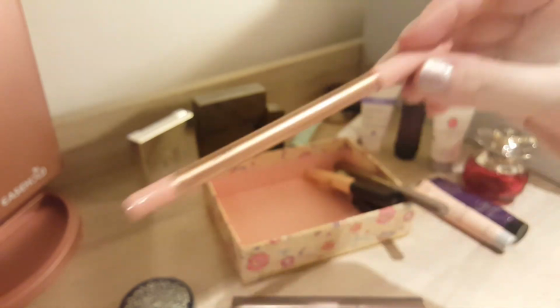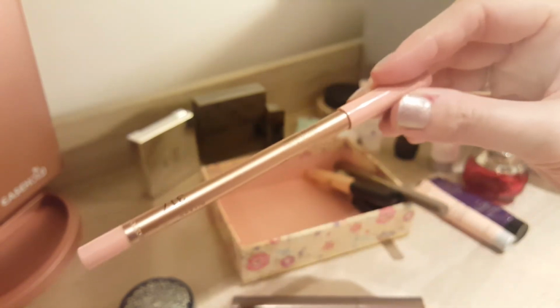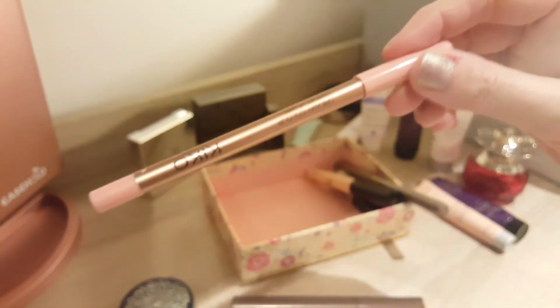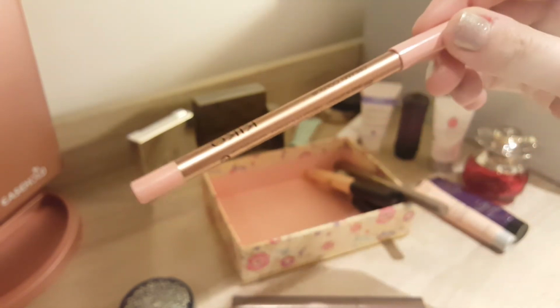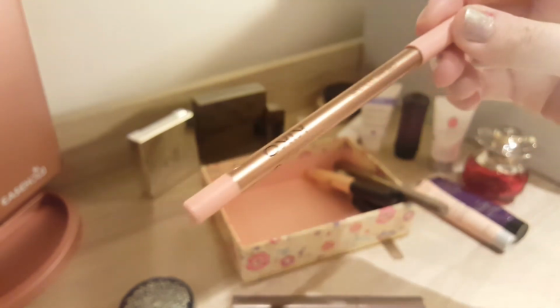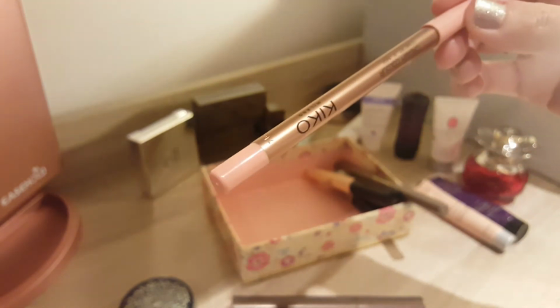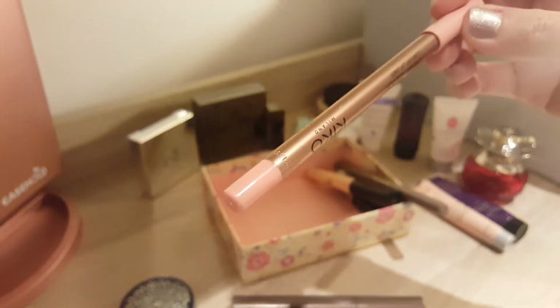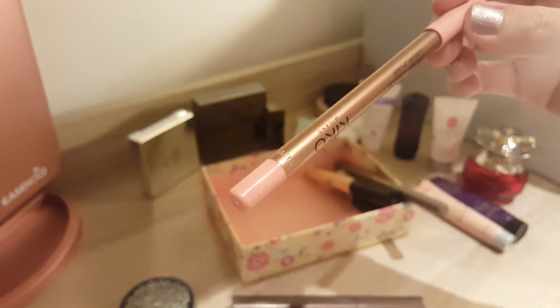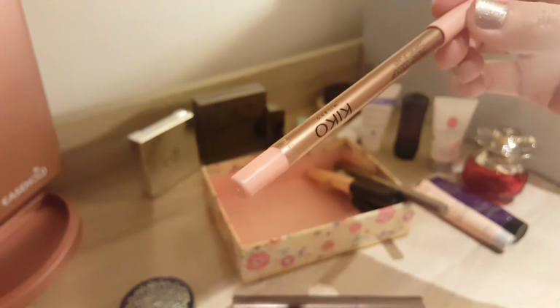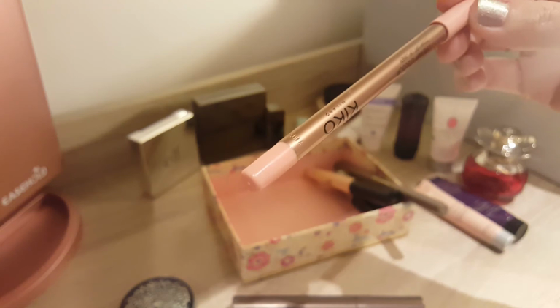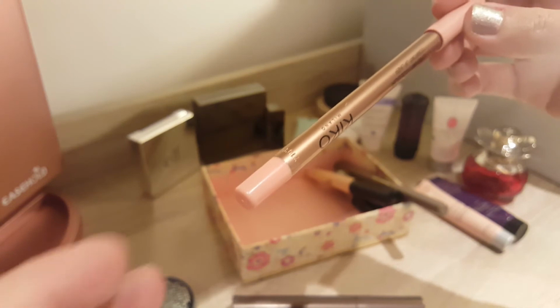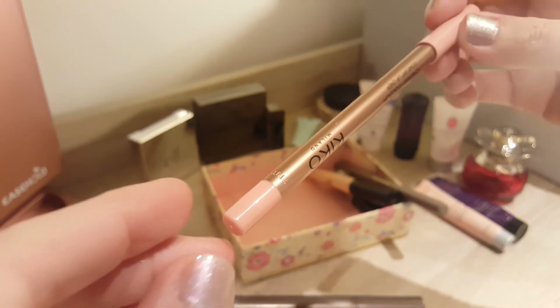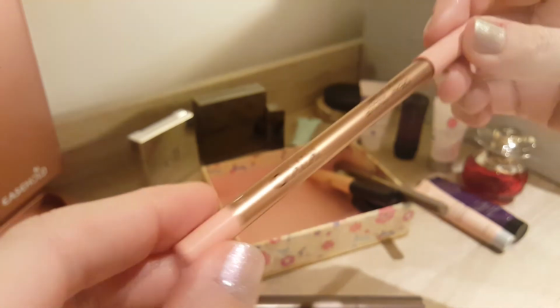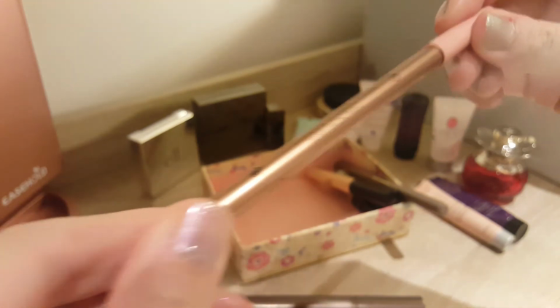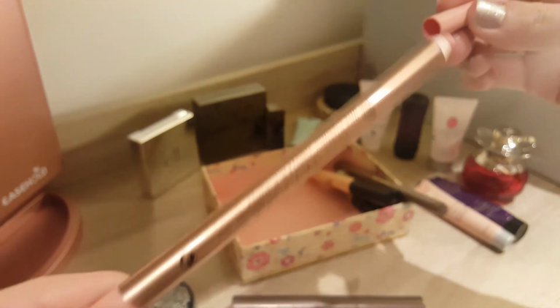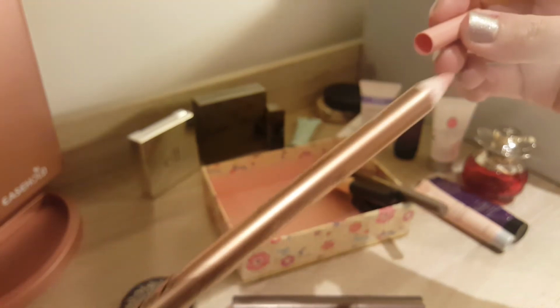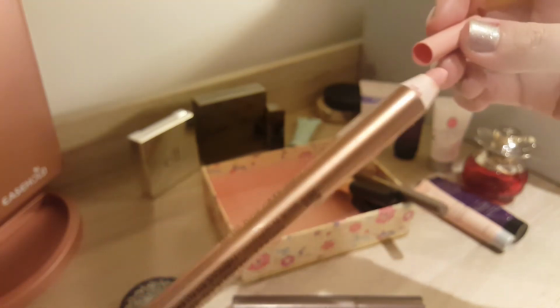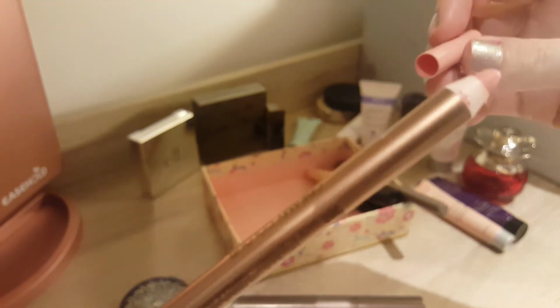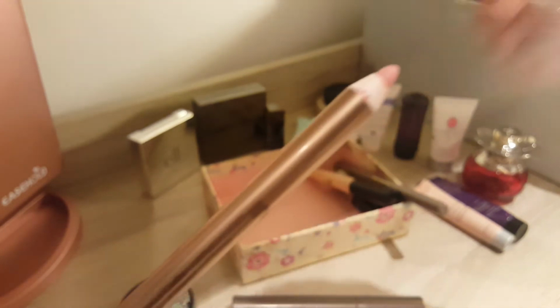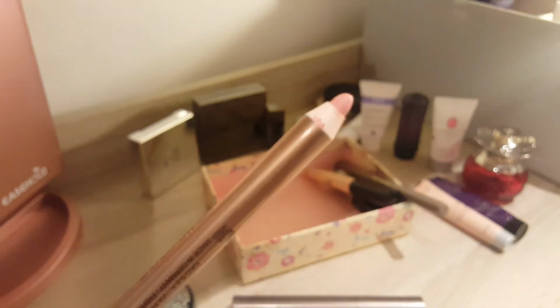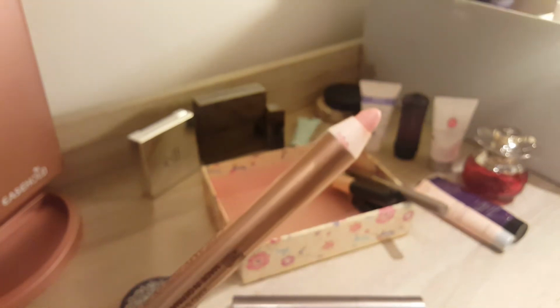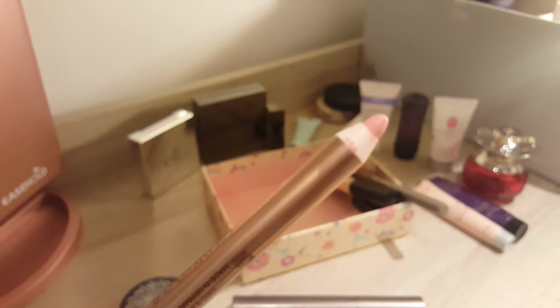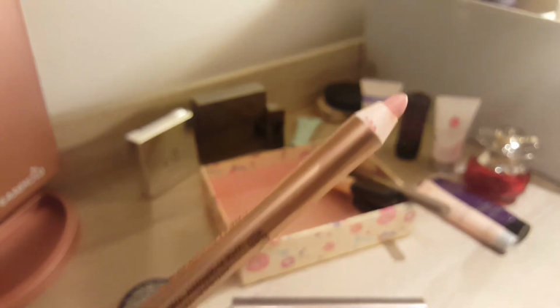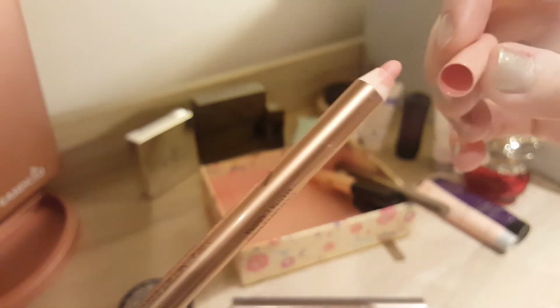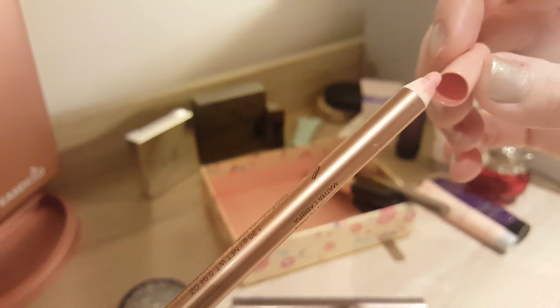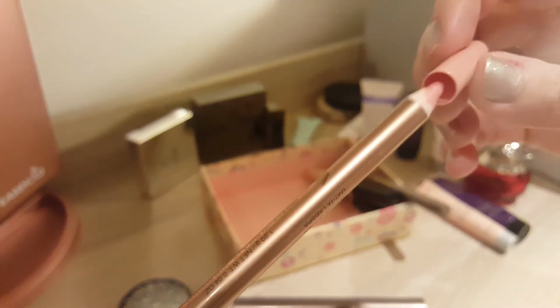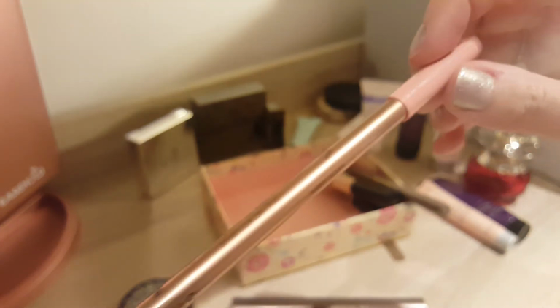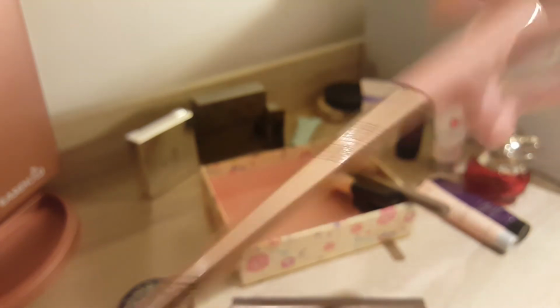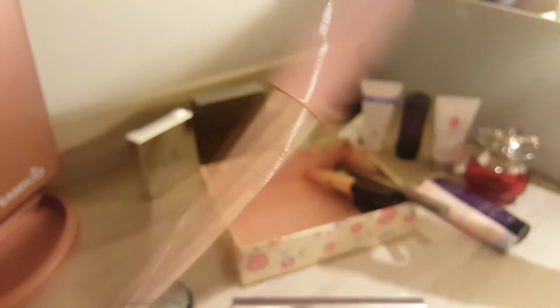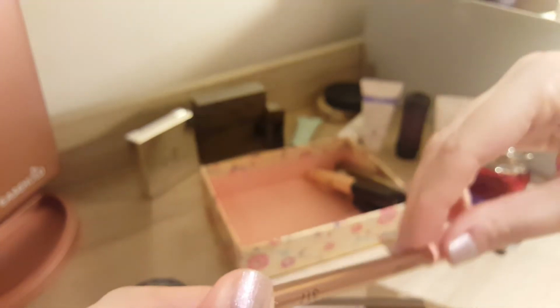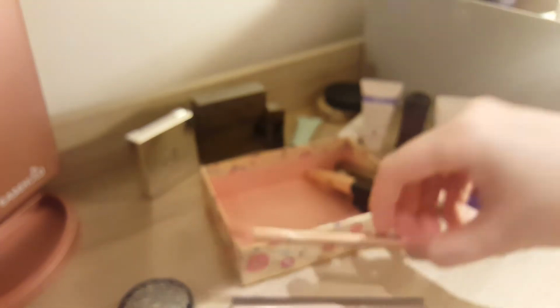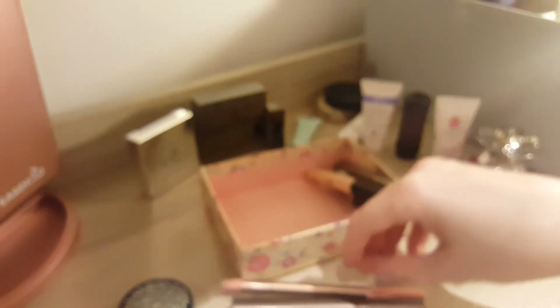I did not use my lip pencil at all. This is the Creamy Color Comfort Lip Liner from Kiko Milano. I didn't use it purely because it didn't fit with the lipstick. And to be honest, that's the only lip pencil I have — I don't have any other lip pencils and I don't really use them.